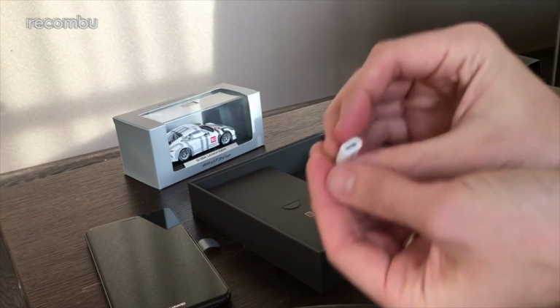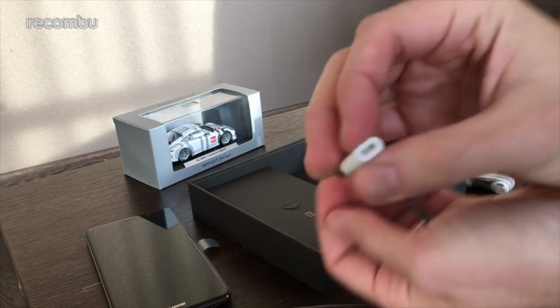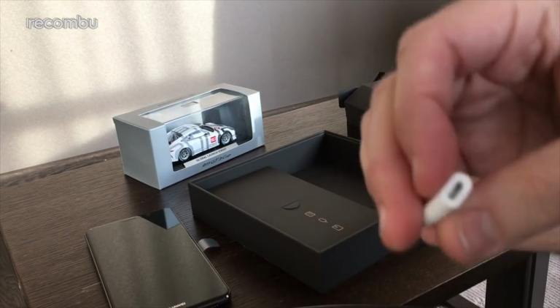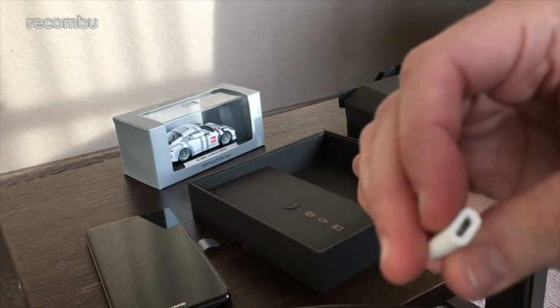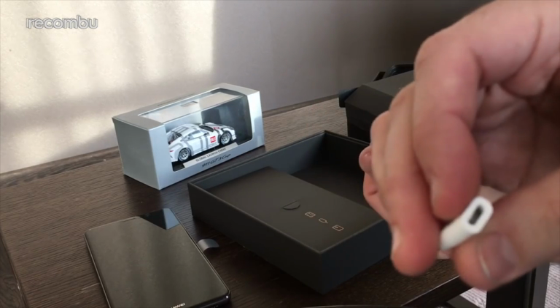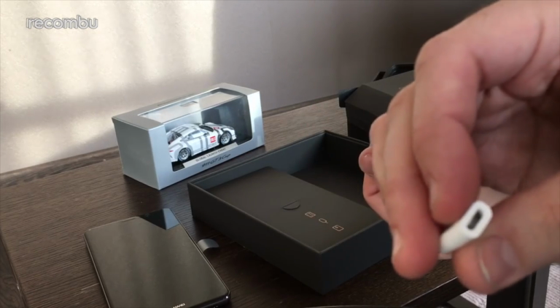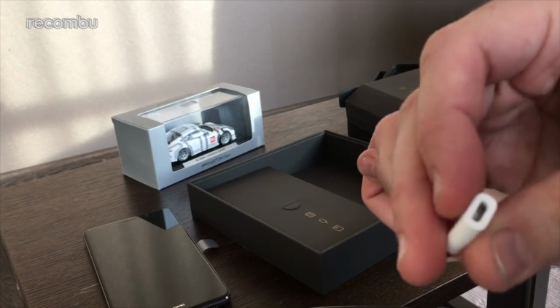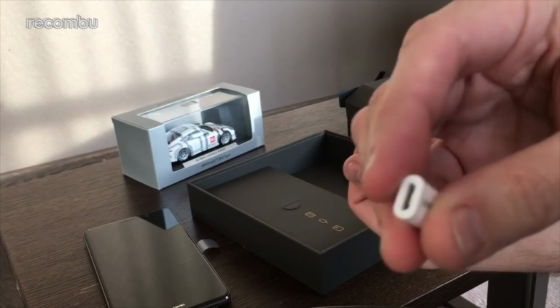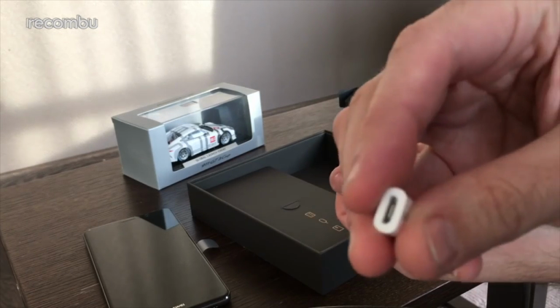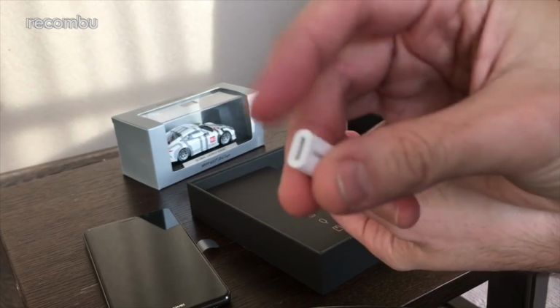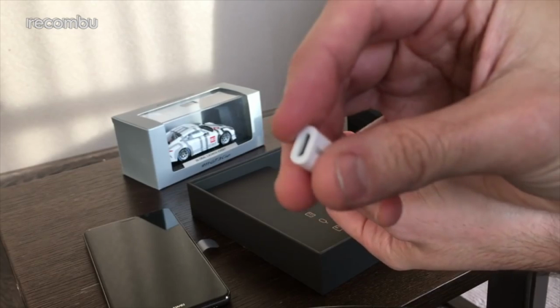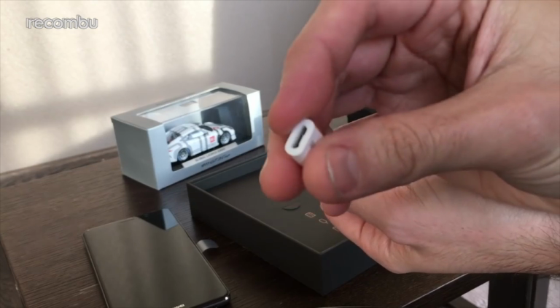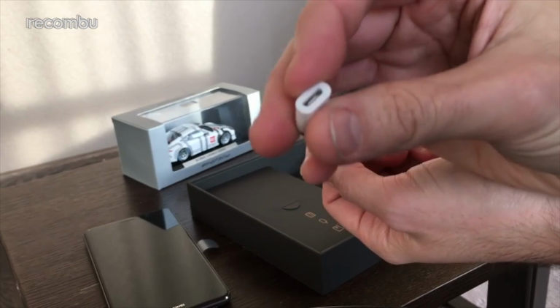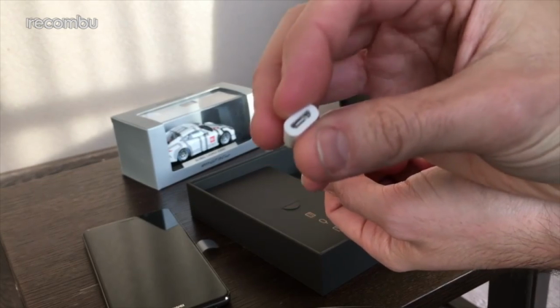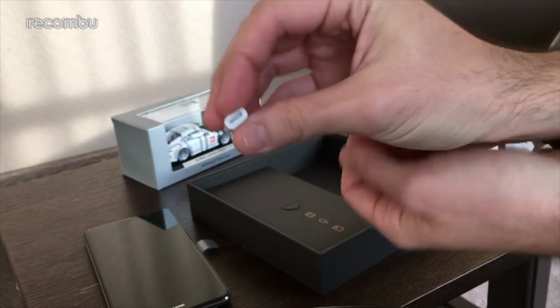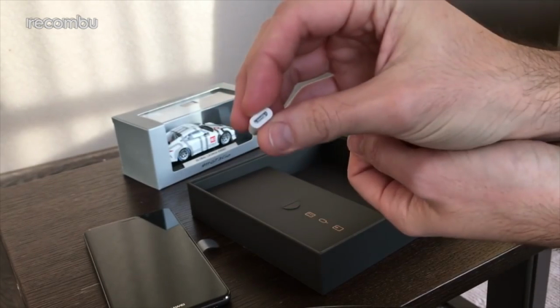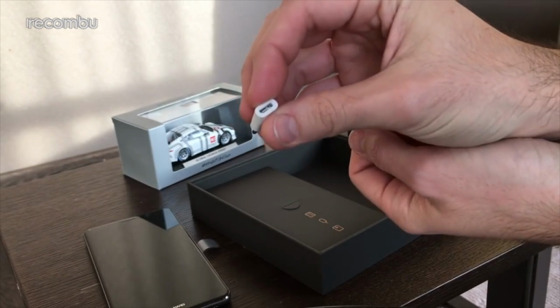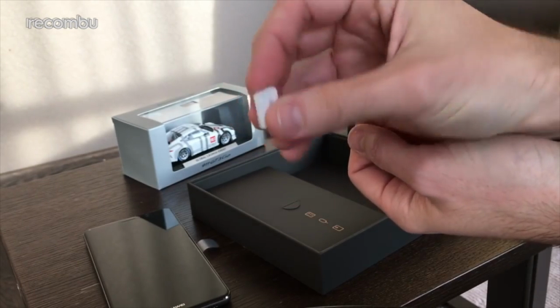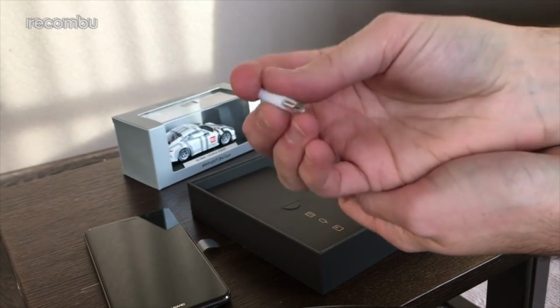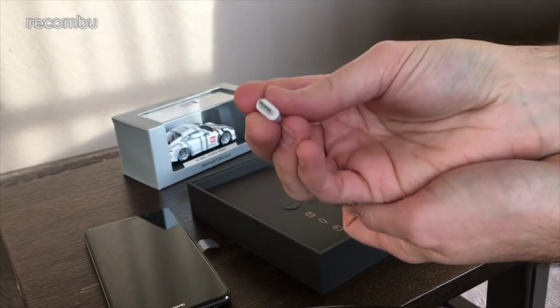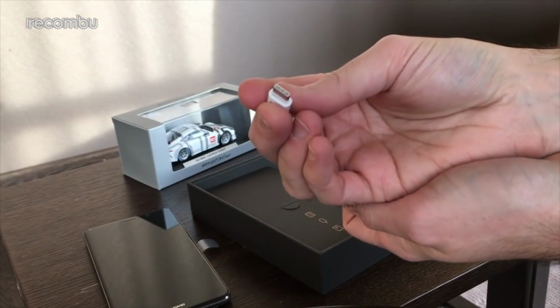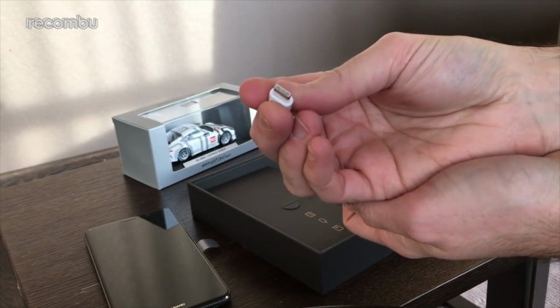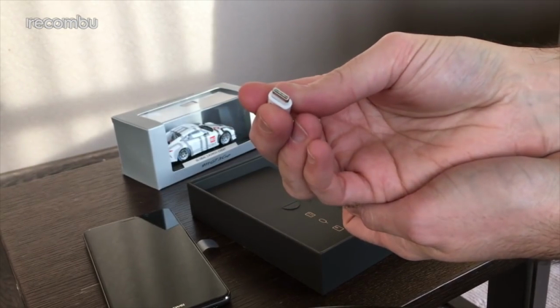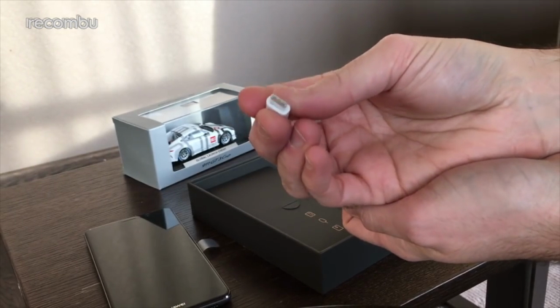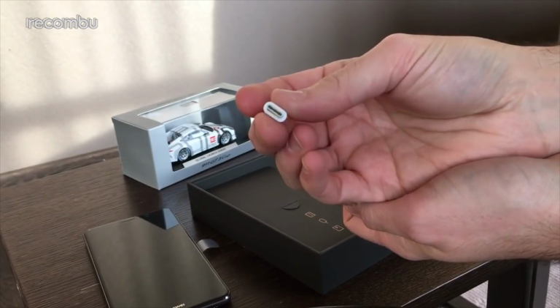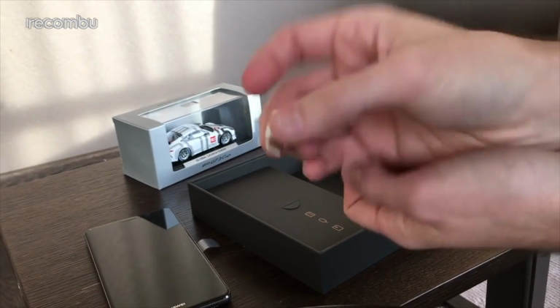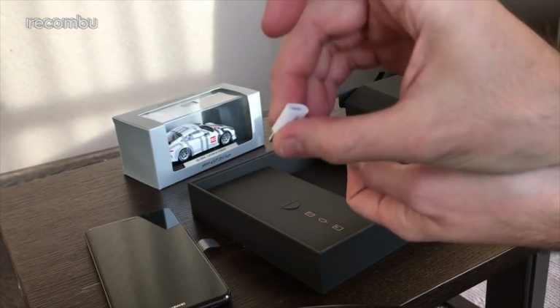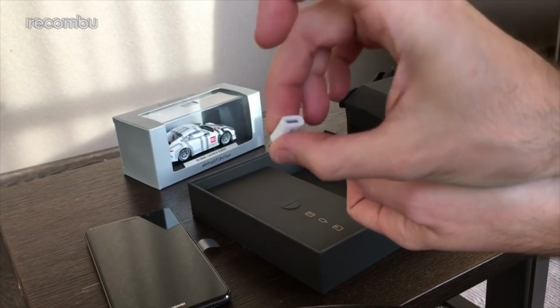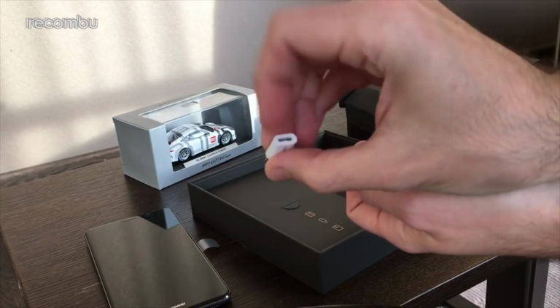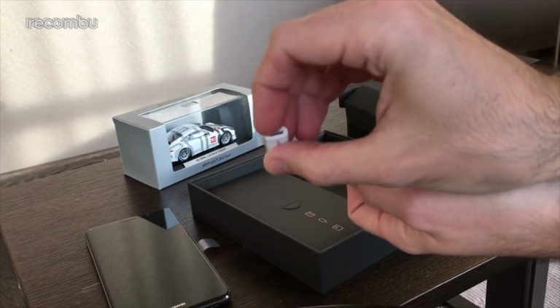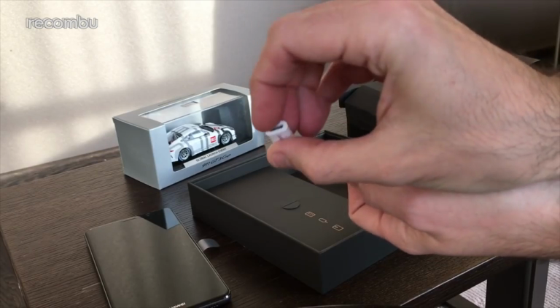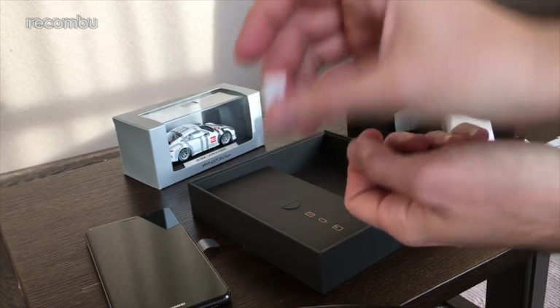There you go, it's the old USB to Type-C adapter. Hopefully you can pick that up alright. So a little adapter if you've already got a cable and all the rest of it.